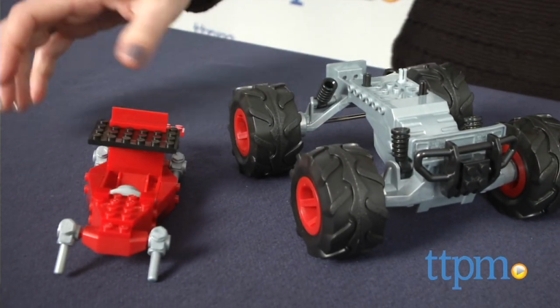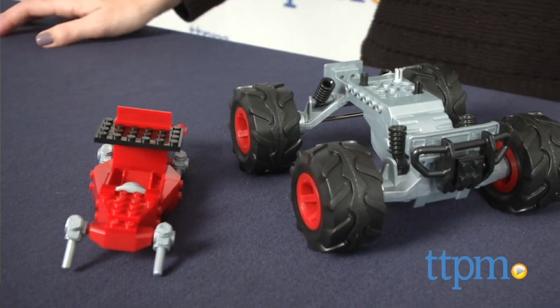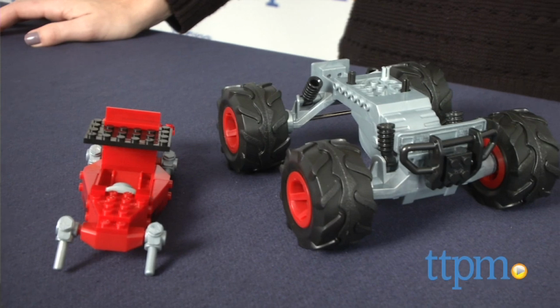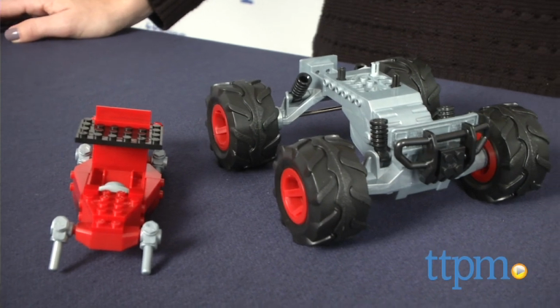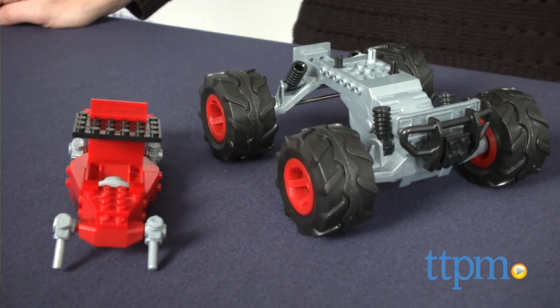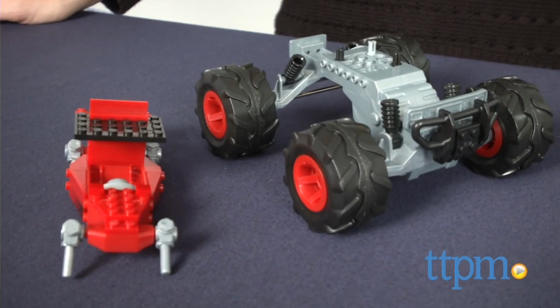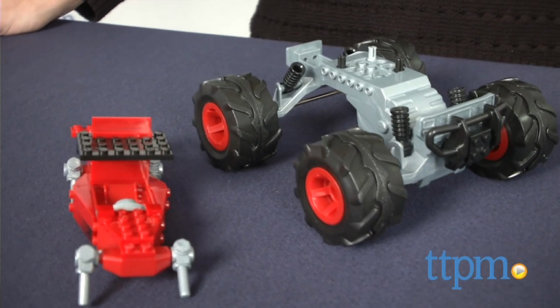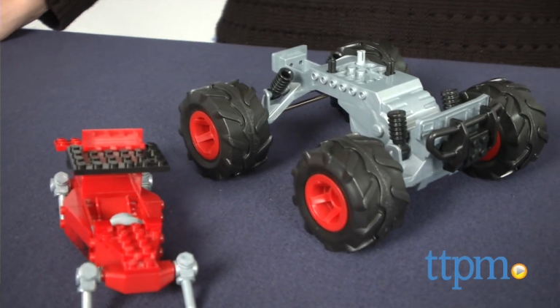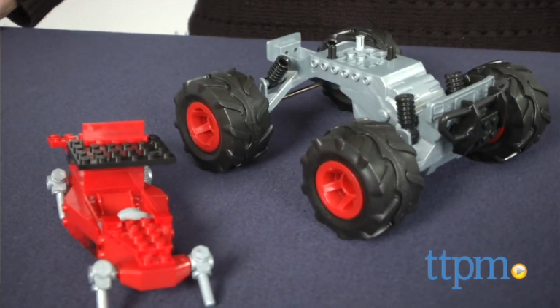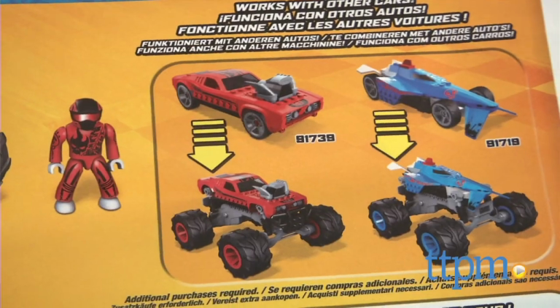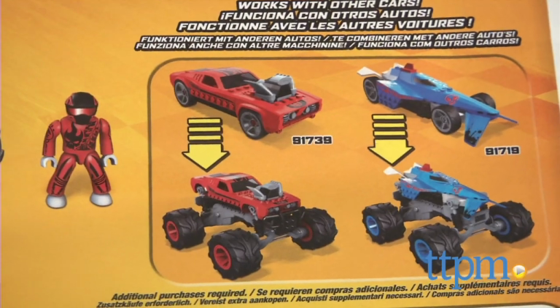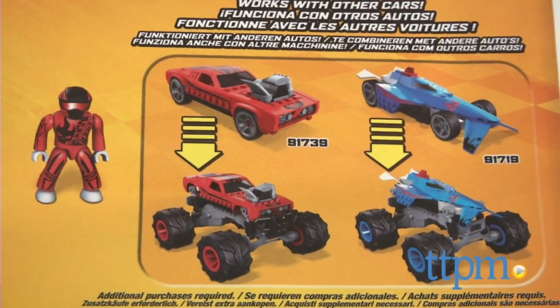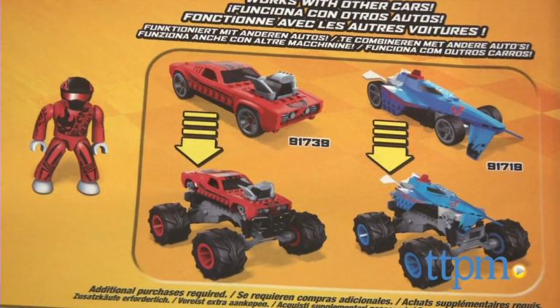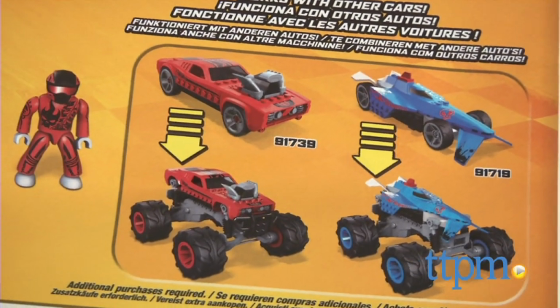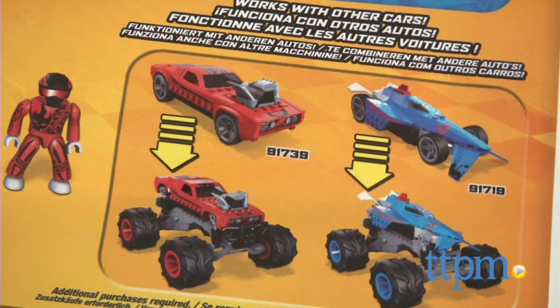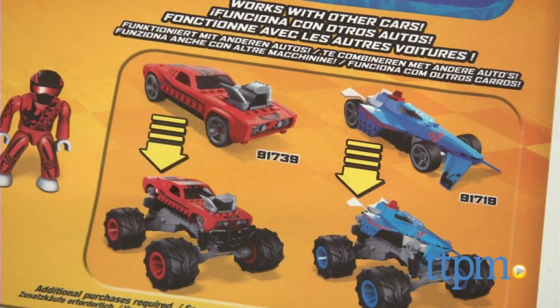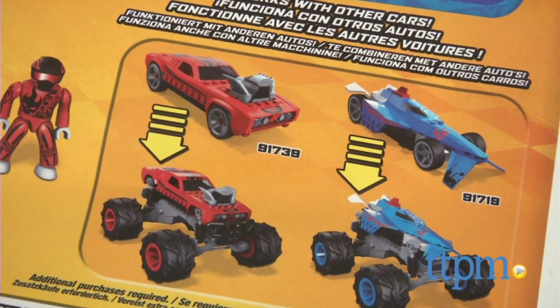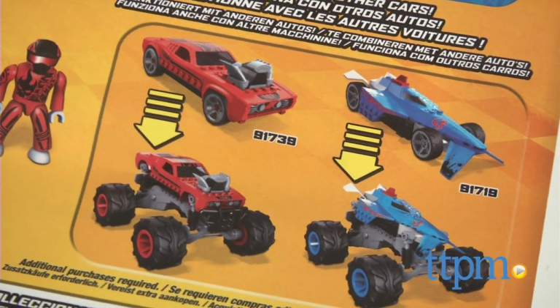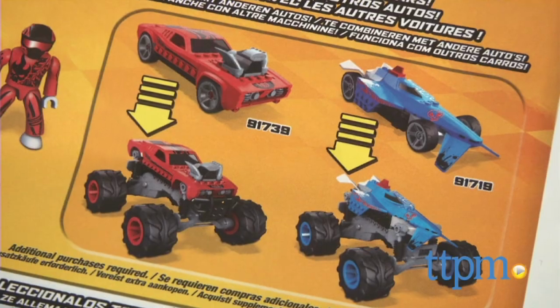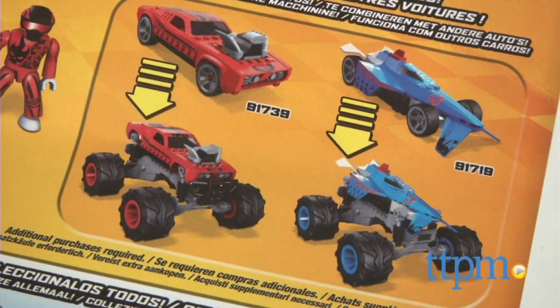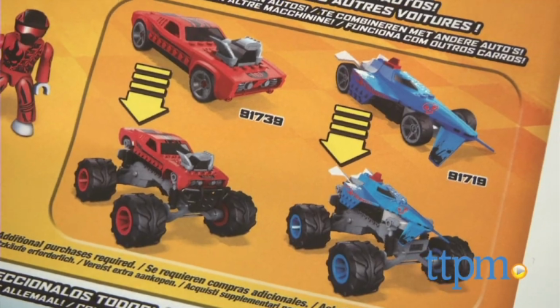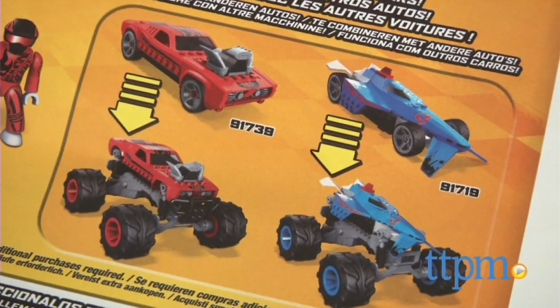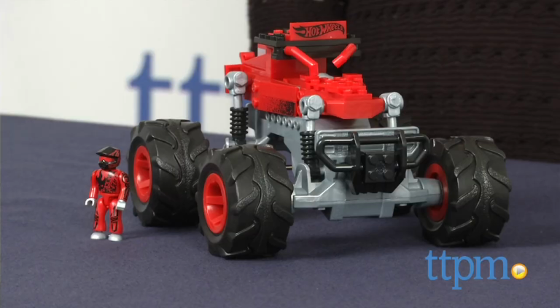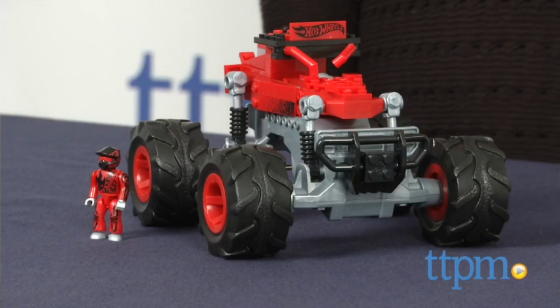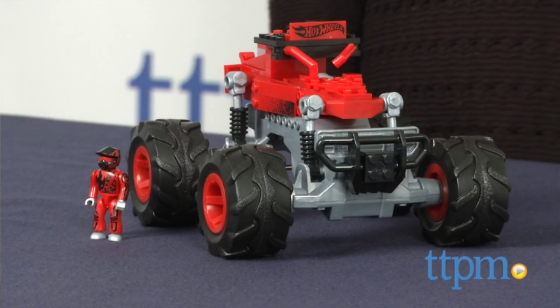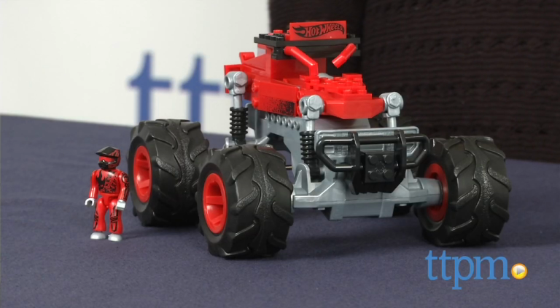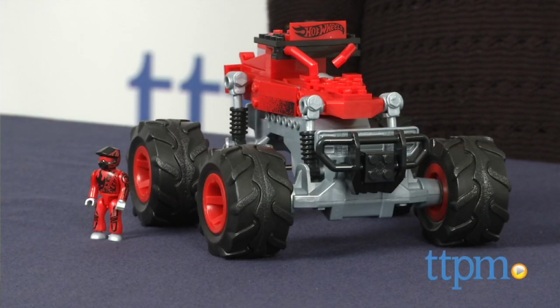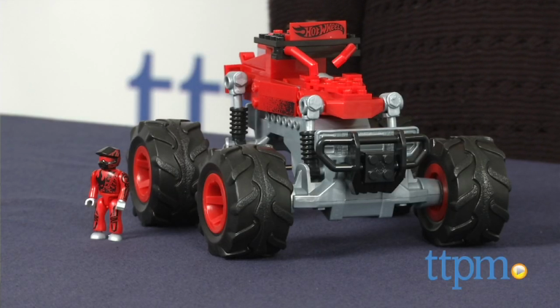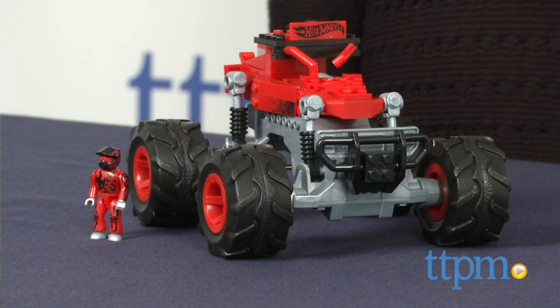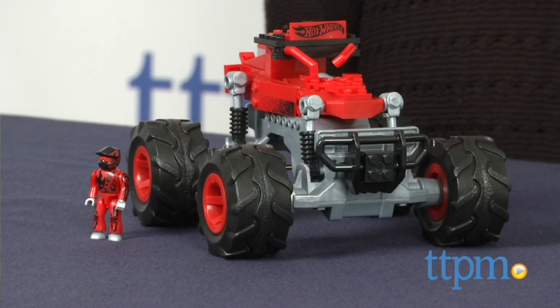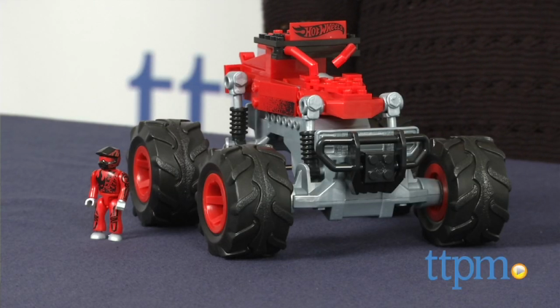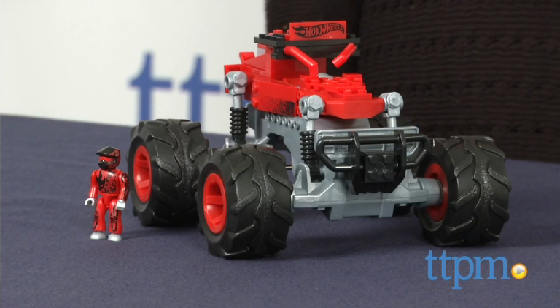Dune-It-Up's base is compatible with other Megablocks Hot Wheels cars in the same scale, including Monster Trucks, Baja Bone Shaker, Bat-to-the-Blade, Fast Fish, Twin Duction, and more.